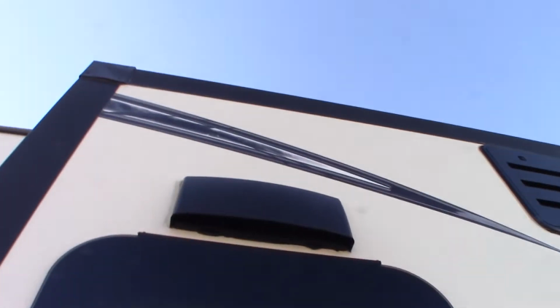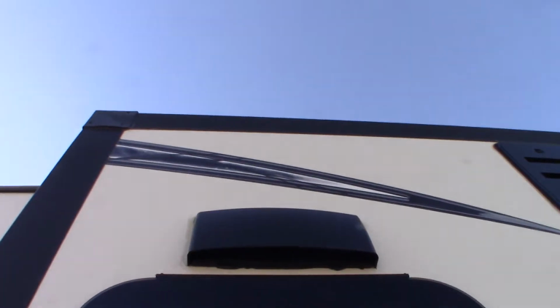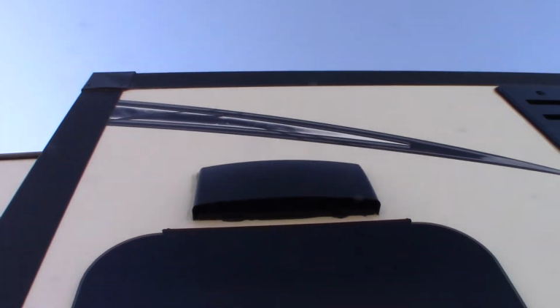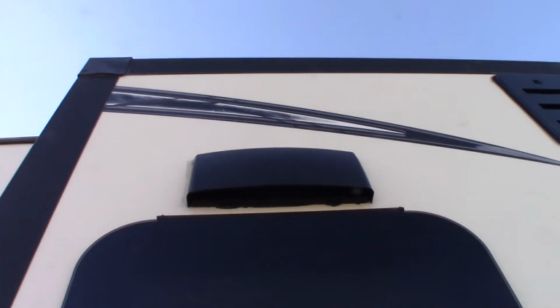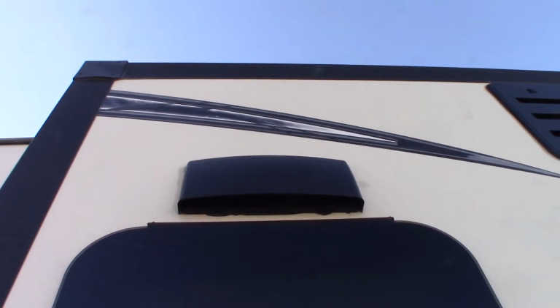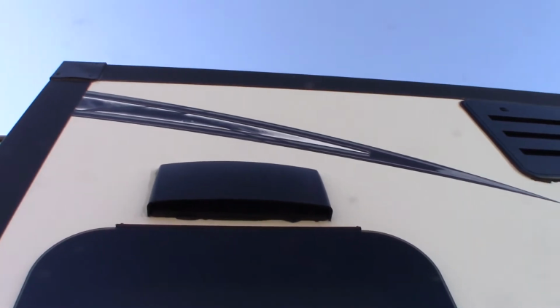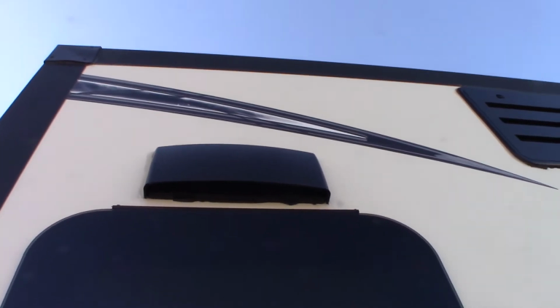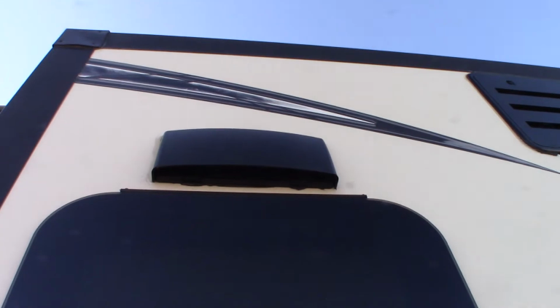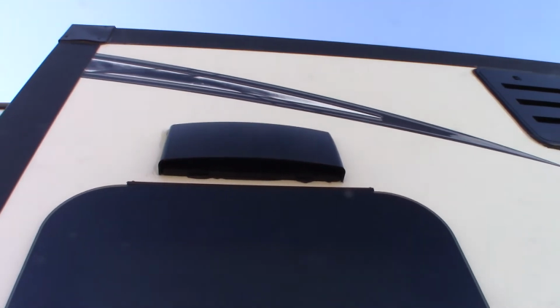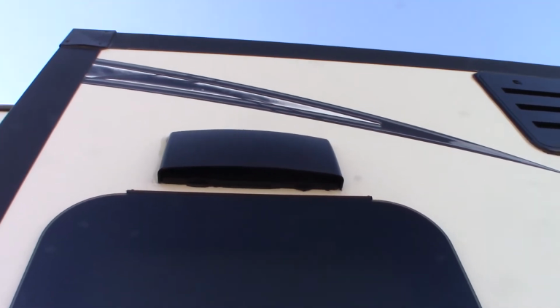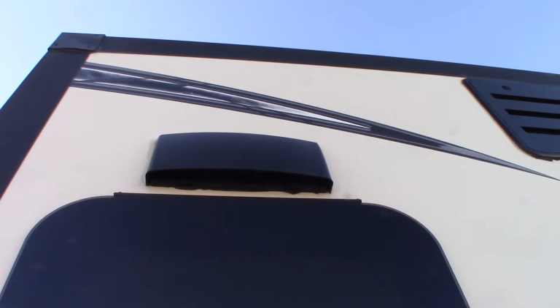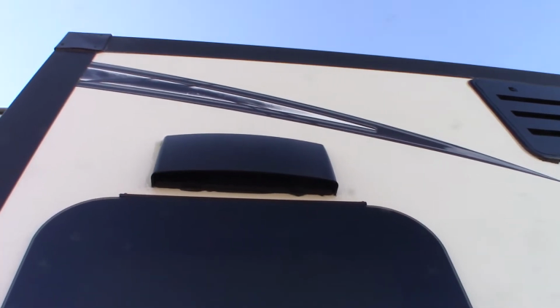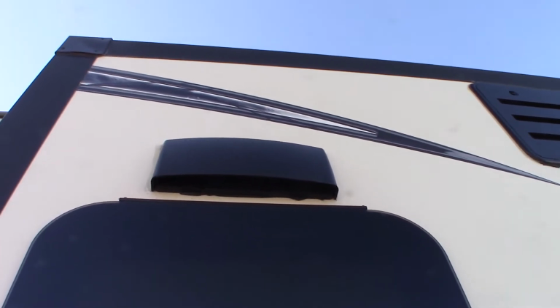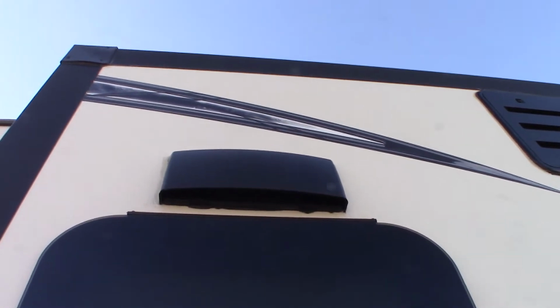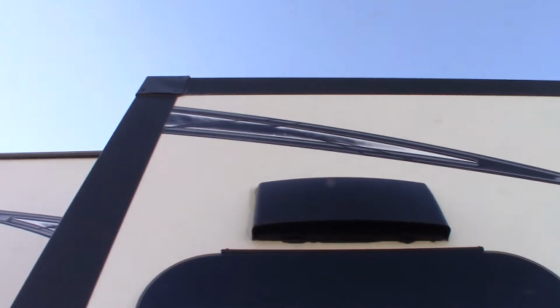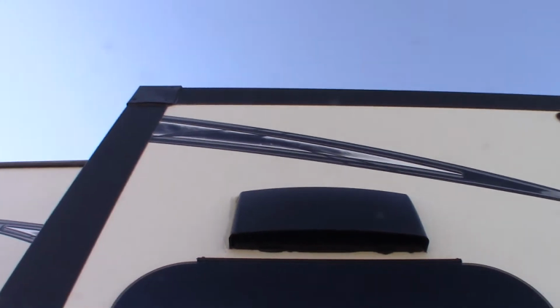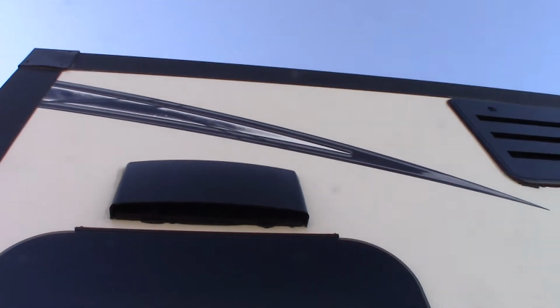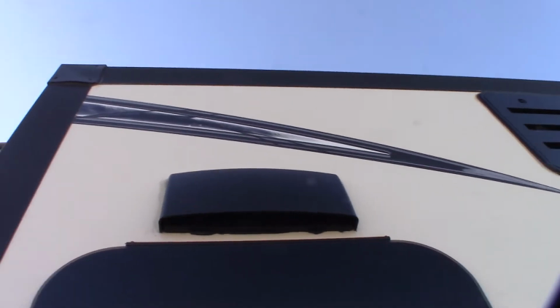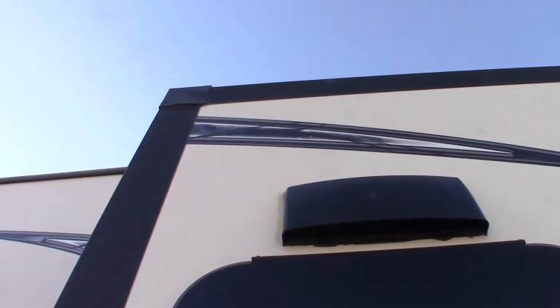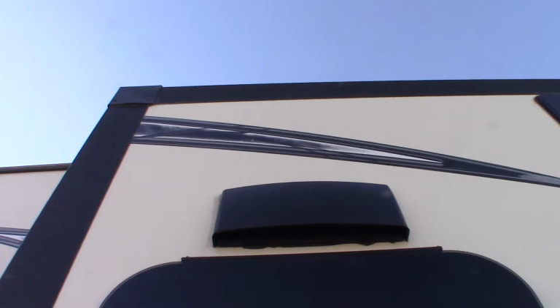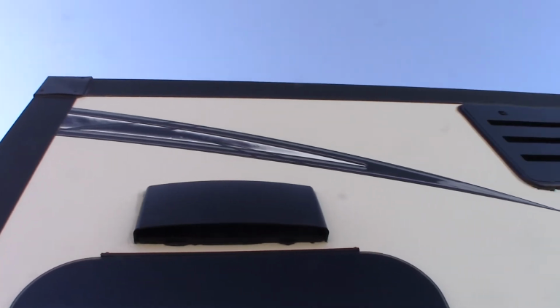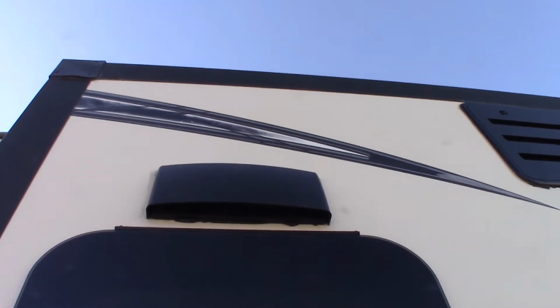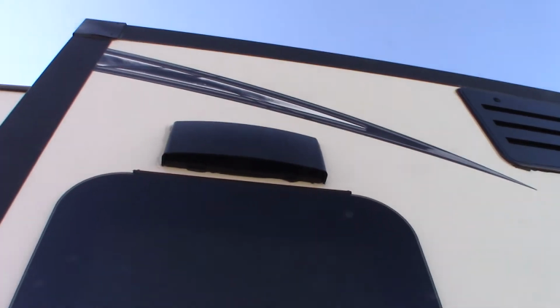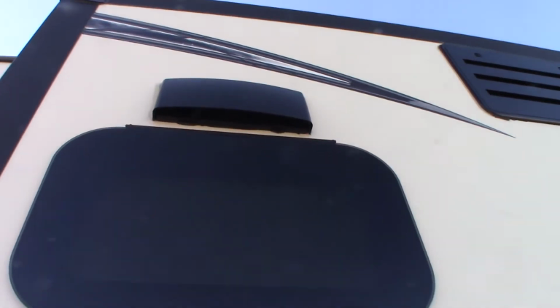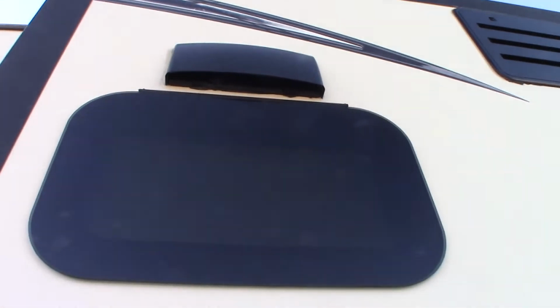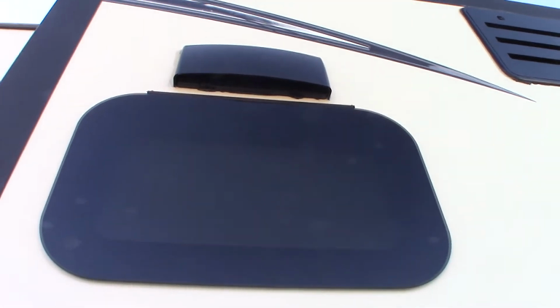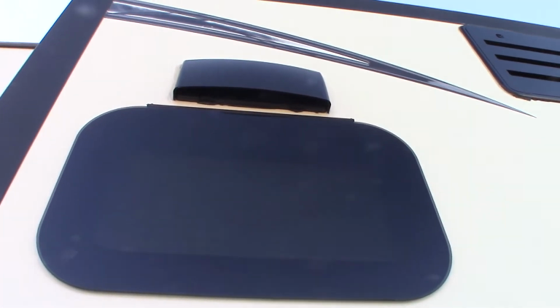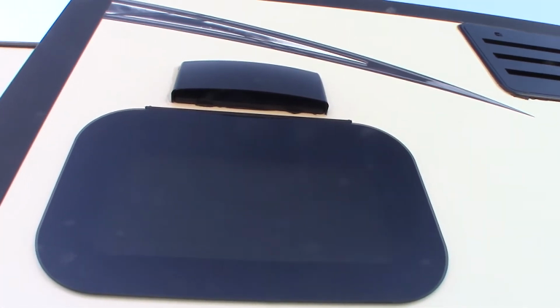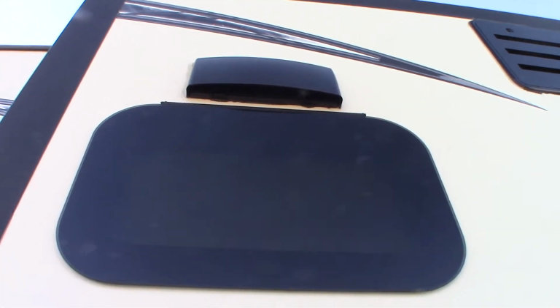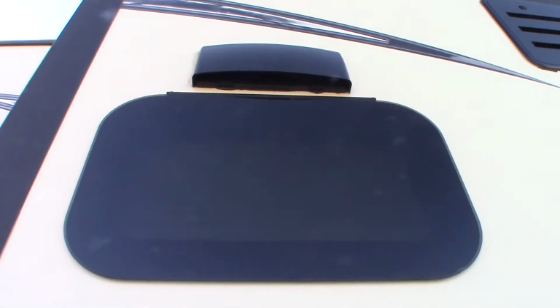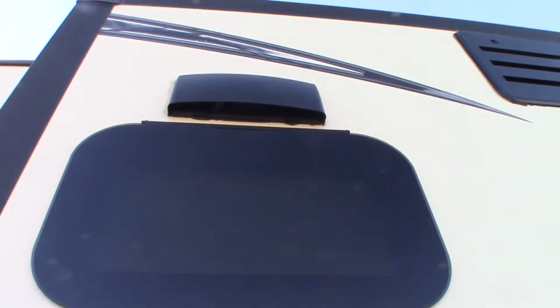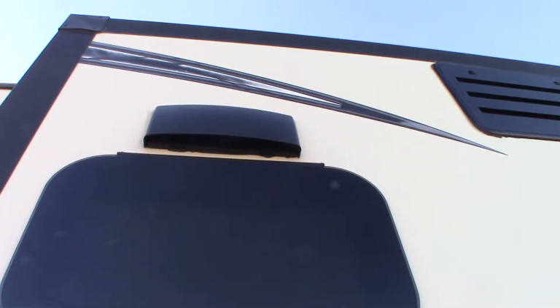This vent right here is the vent for the range hood. If you're using the fan and the range hood to vent to the outside of the trailer, make sure you push up on those two little latches there so the baffle will flap freely. Otherwise, you can just keep it shut.